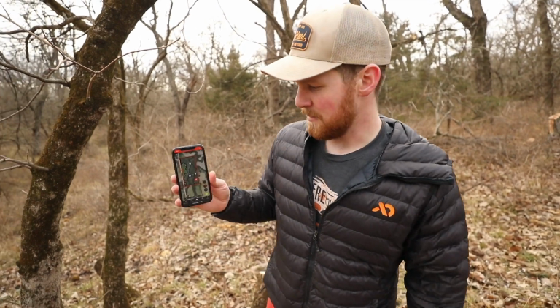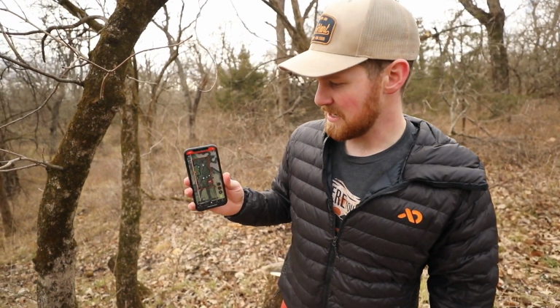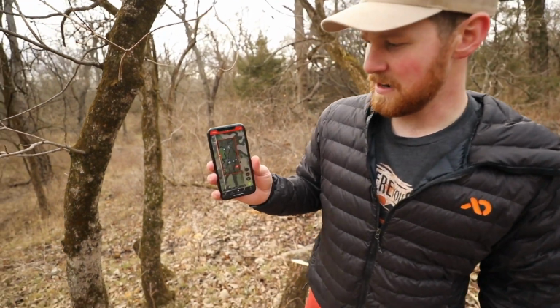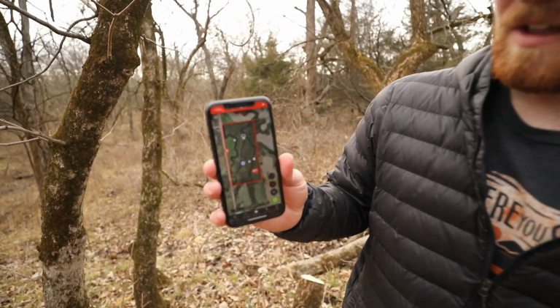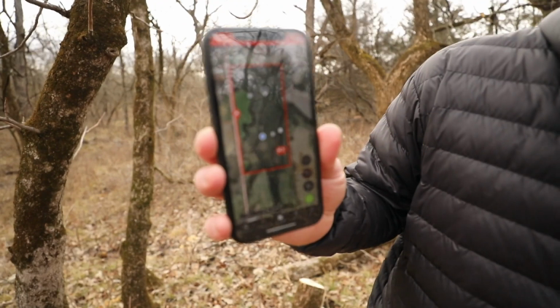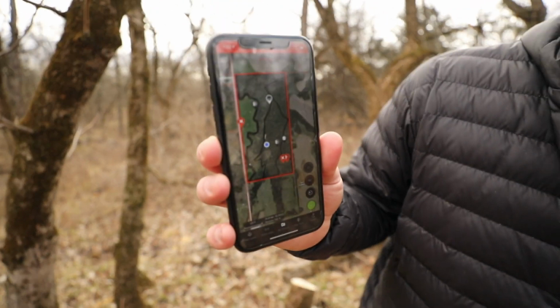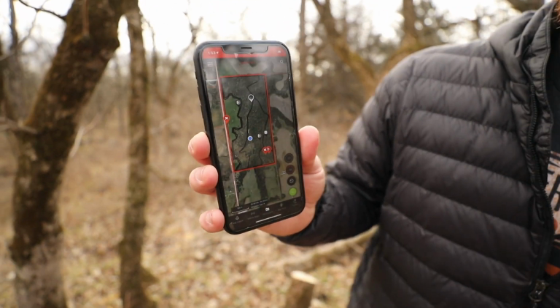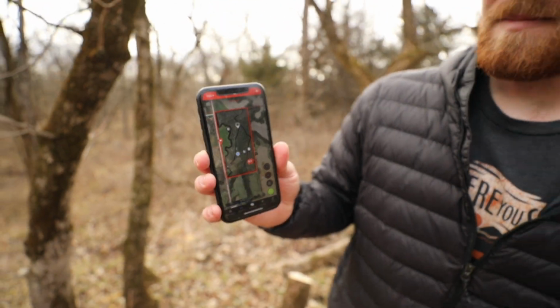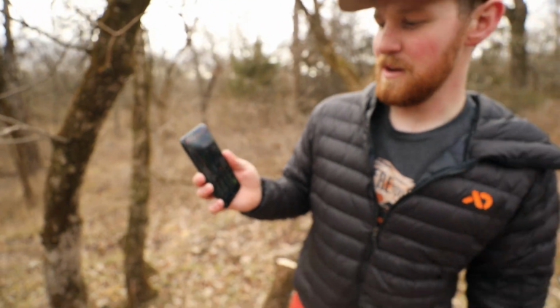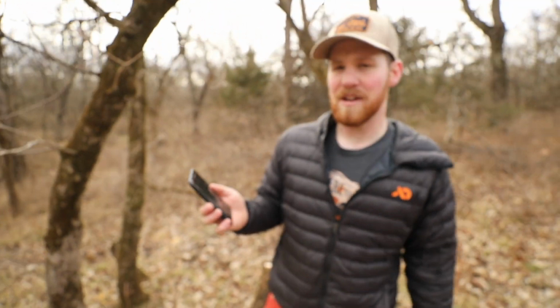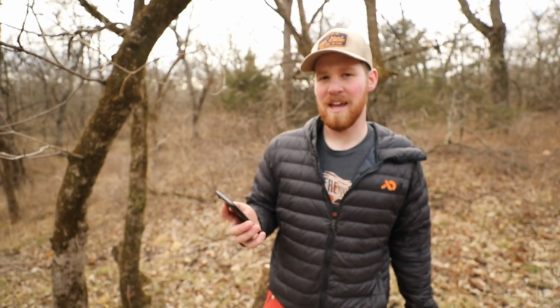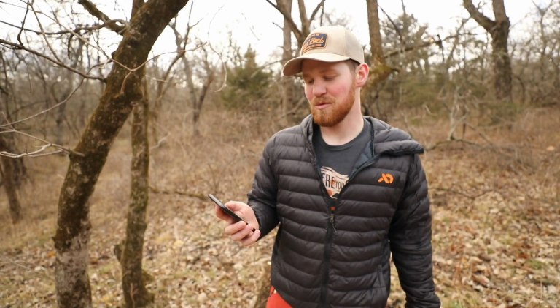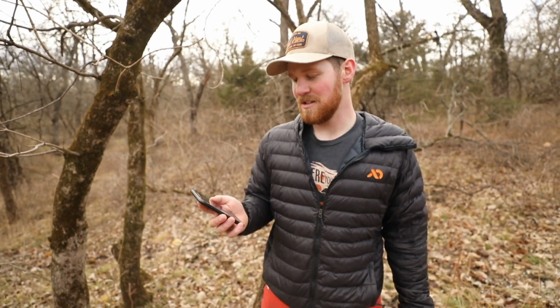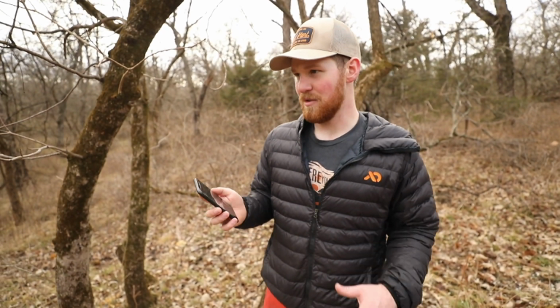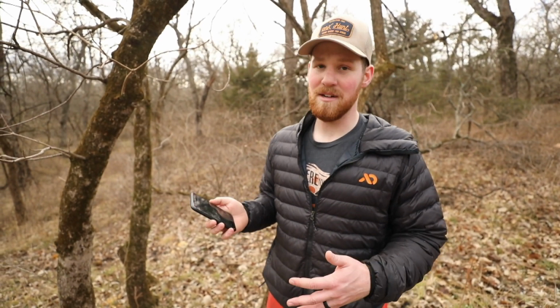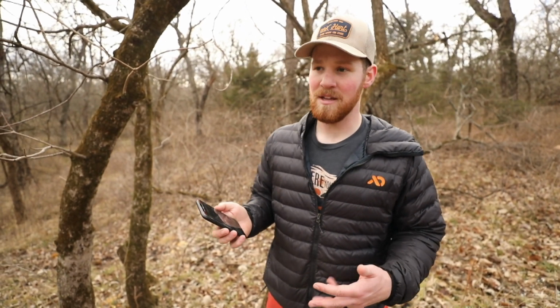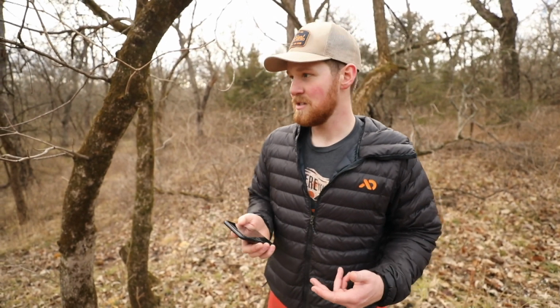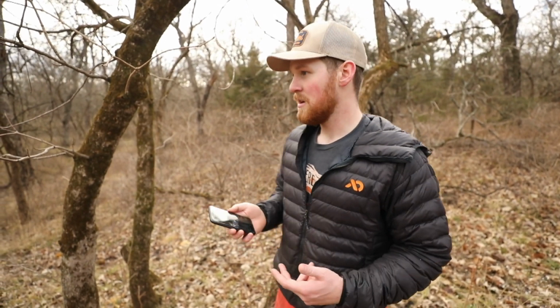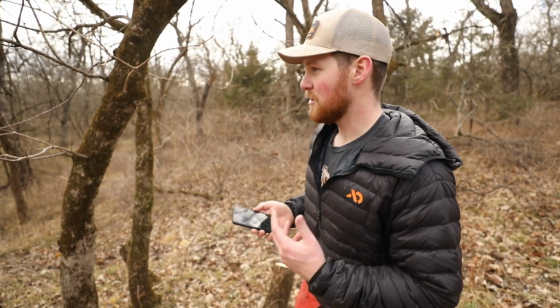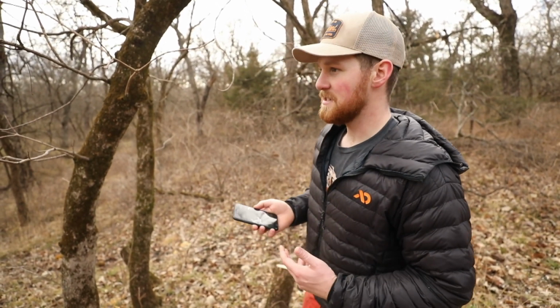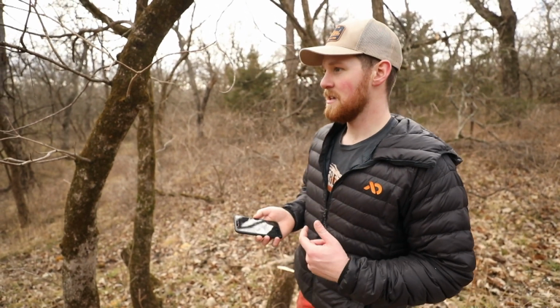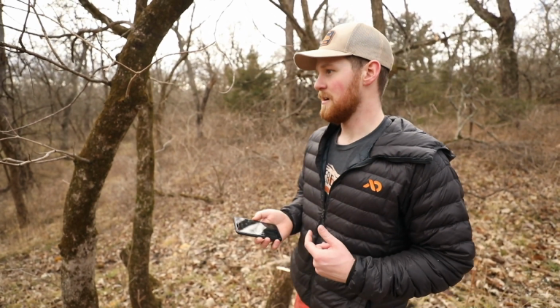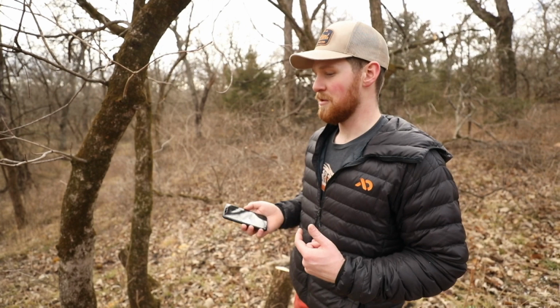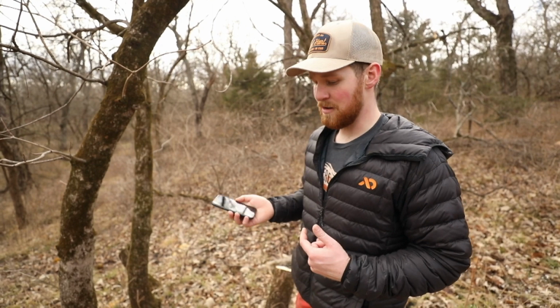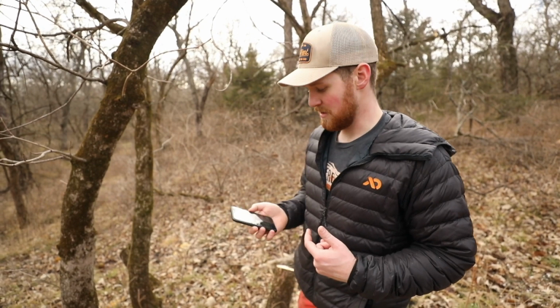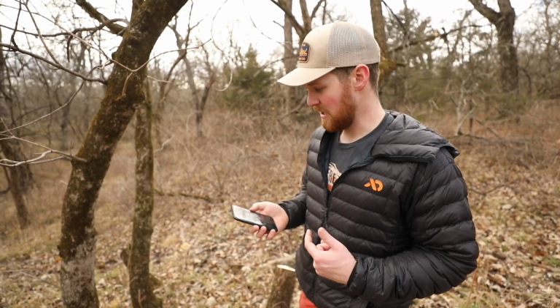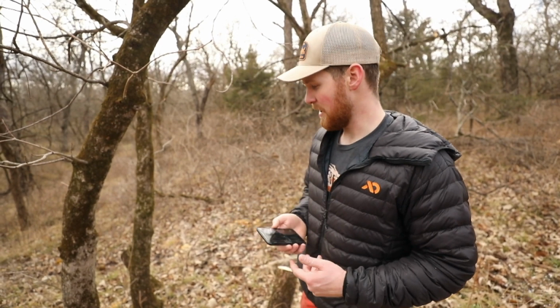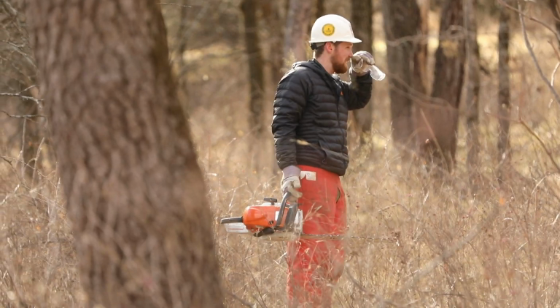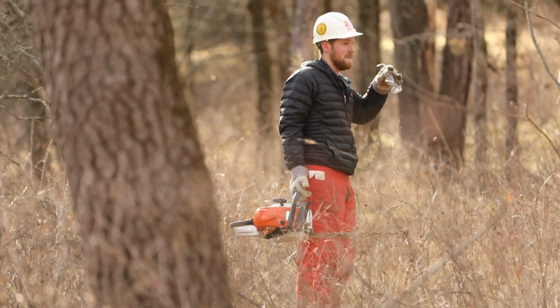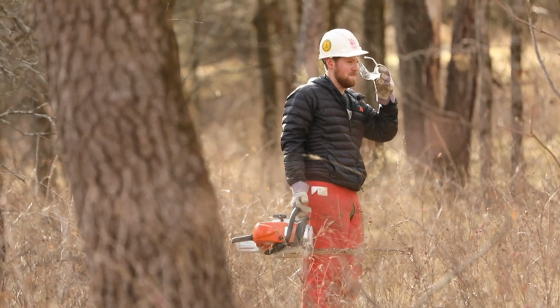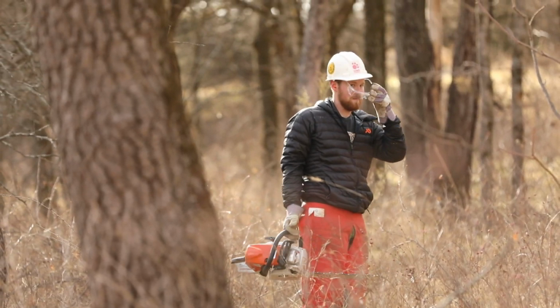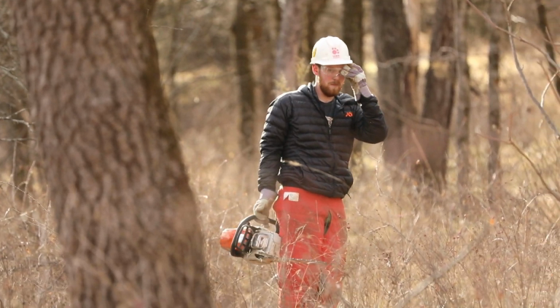You can kind of see it here. We have 80 acres in Kansas and we're managing it for whitetail hunting. During the off-season that we're in right now — it's mid-January — we're focused on clearing some timber out.